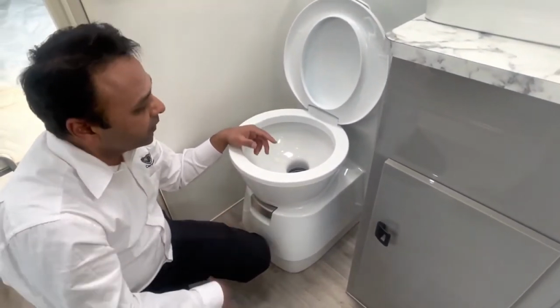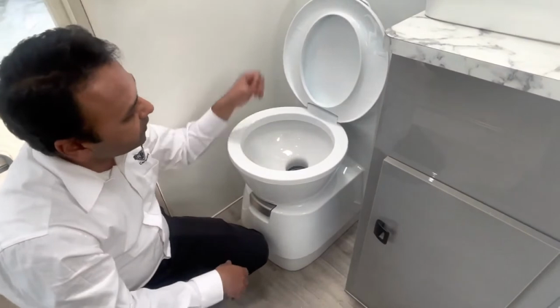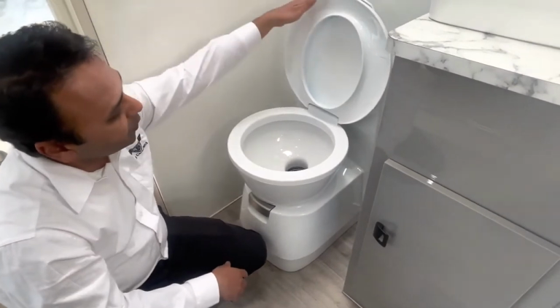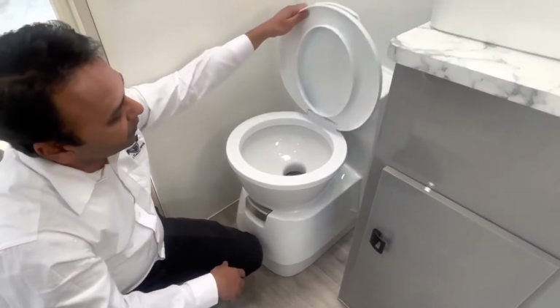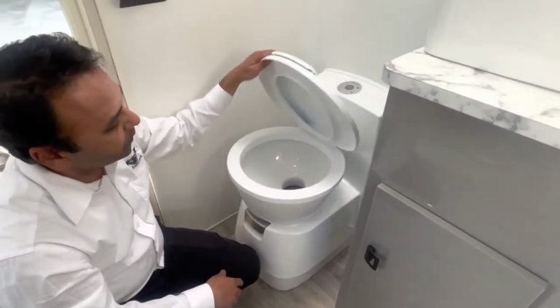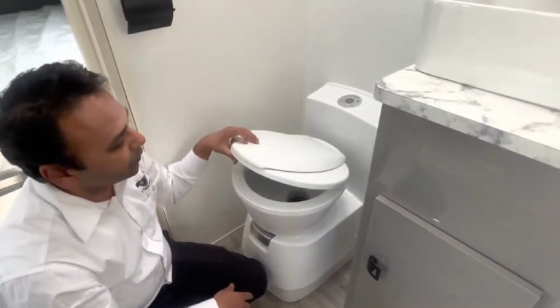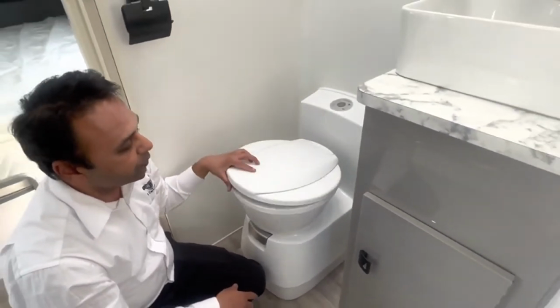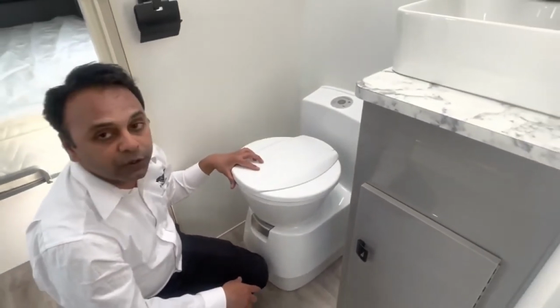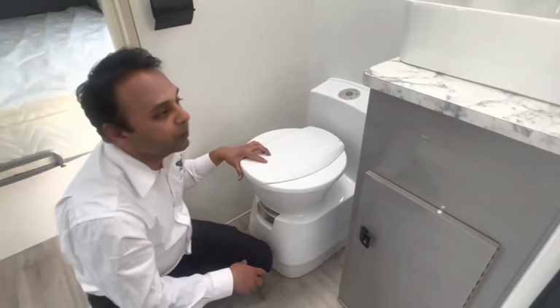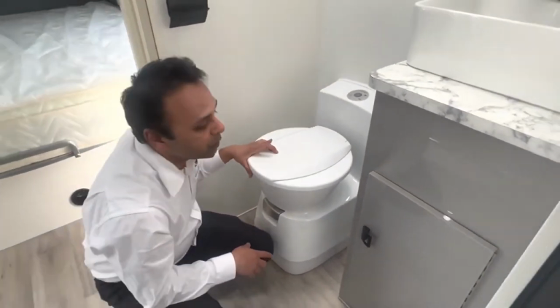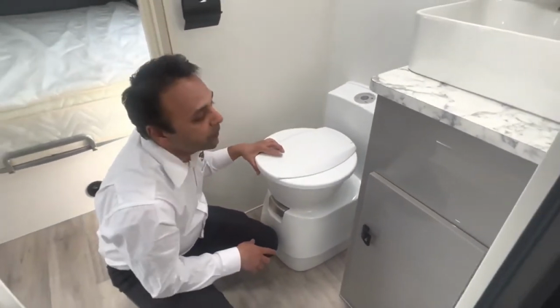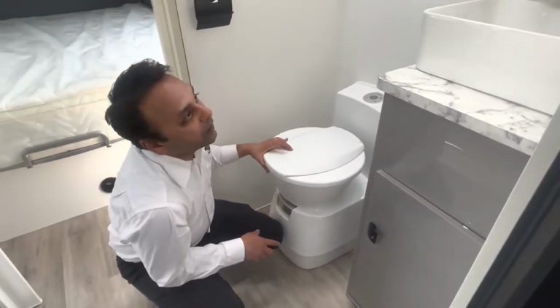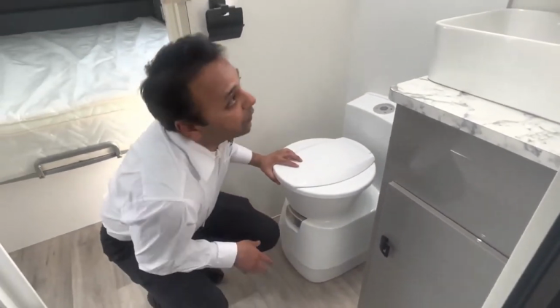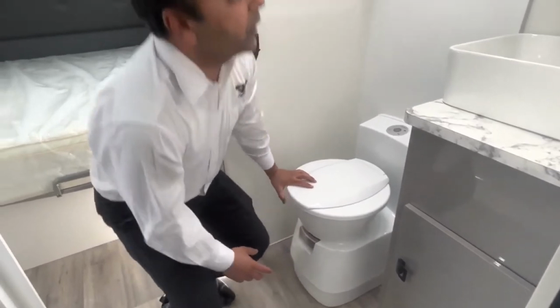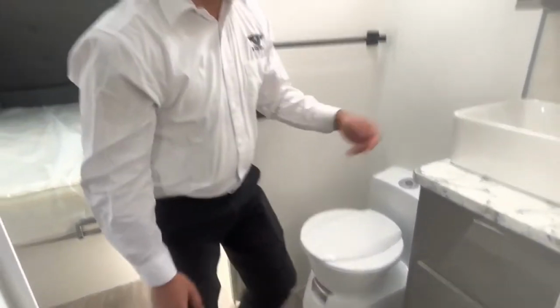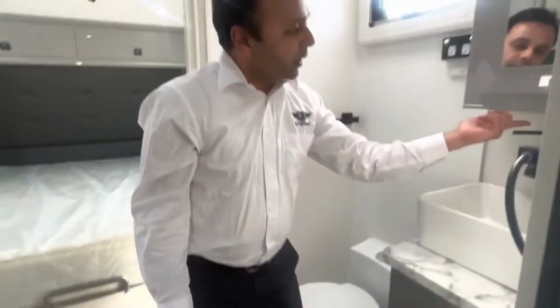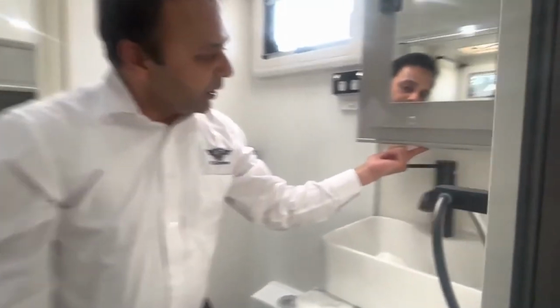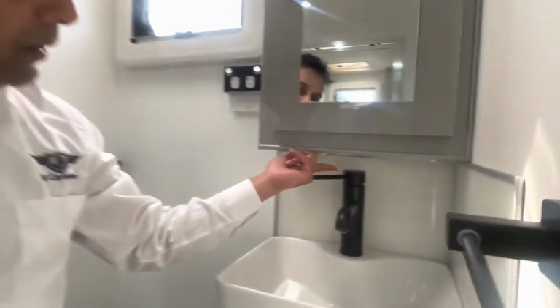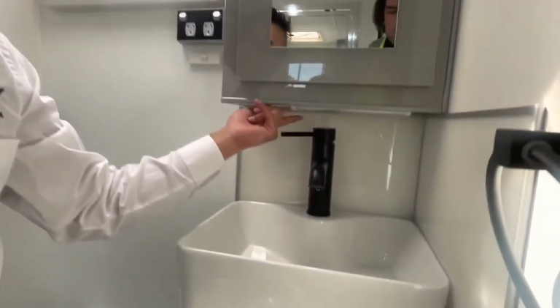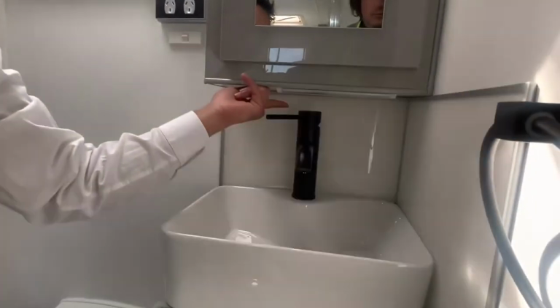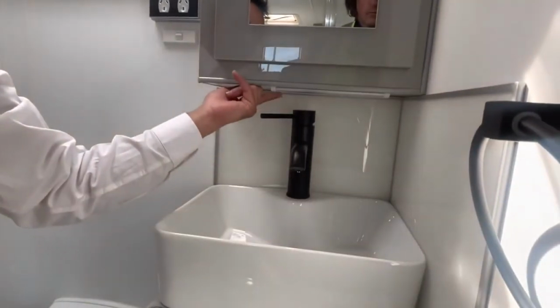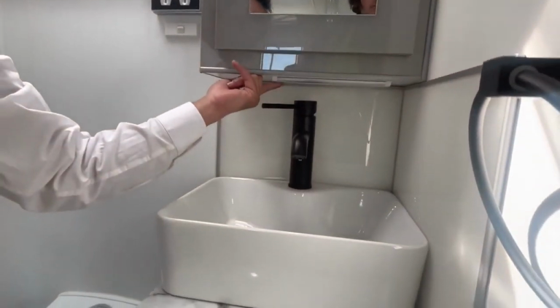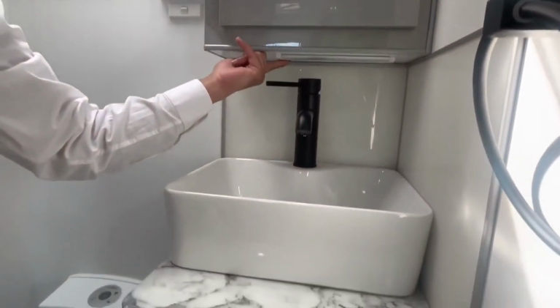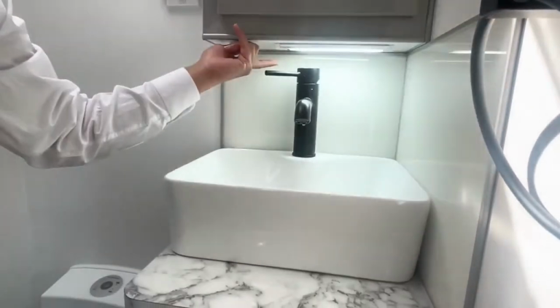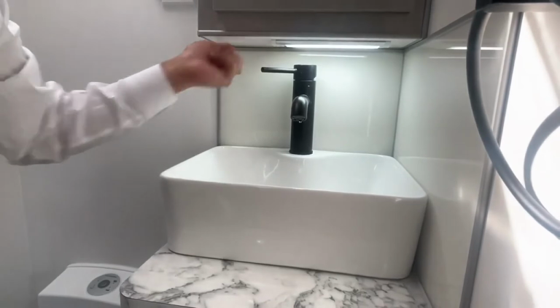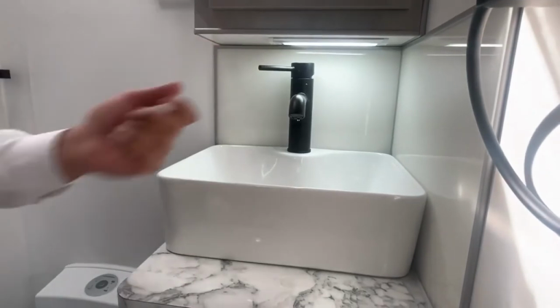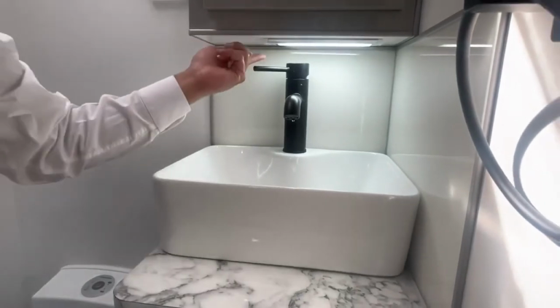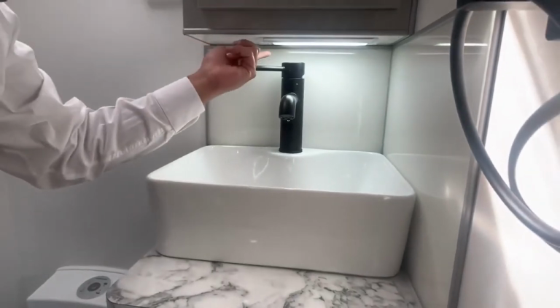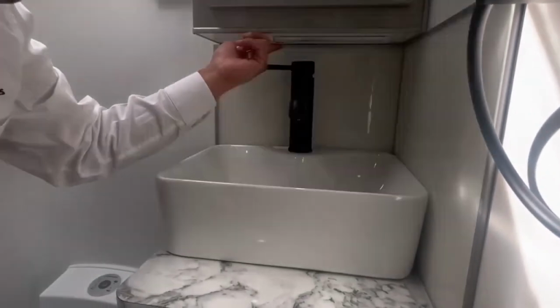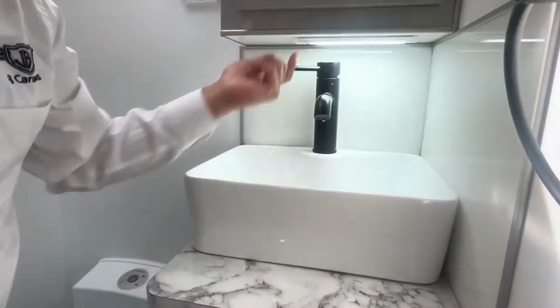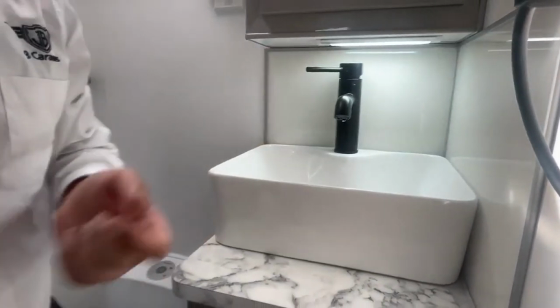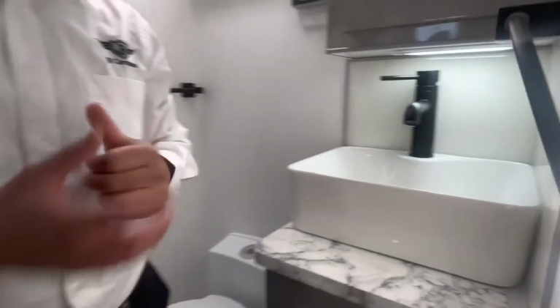Nice and simple. Any questions - there are plenty of videos to refer to and there's an instruction manual as well. There's a little touch LED light here underneath the toilet; once you close it all the lights come on for yourself.